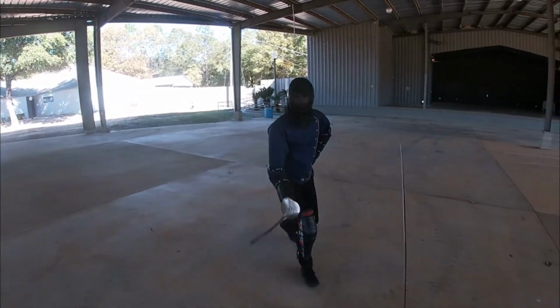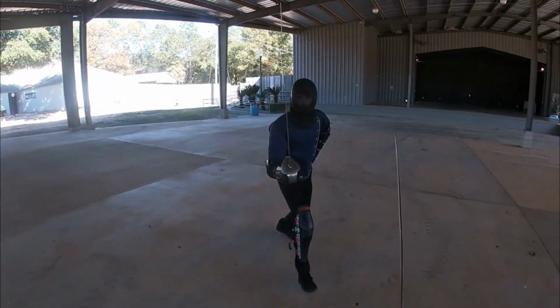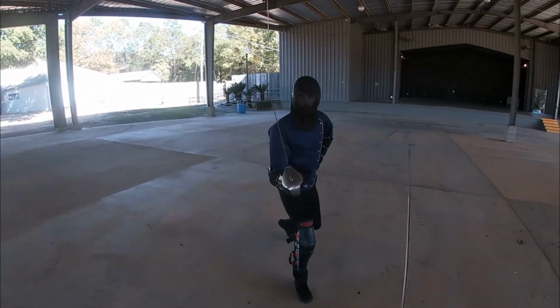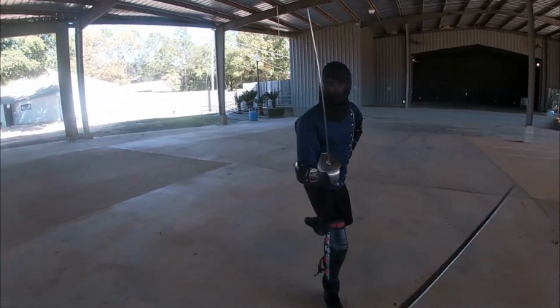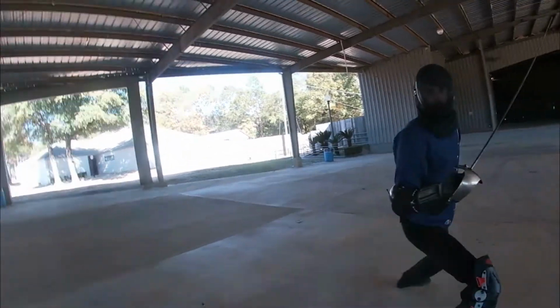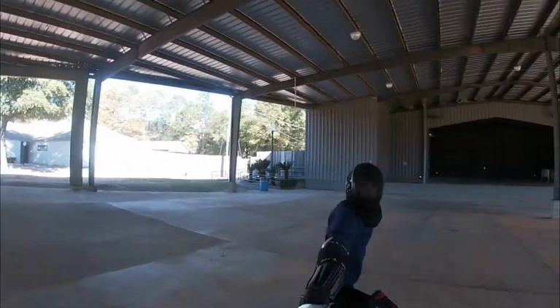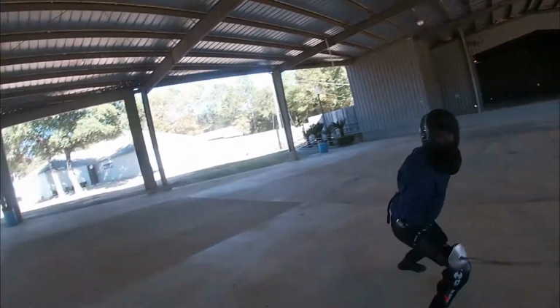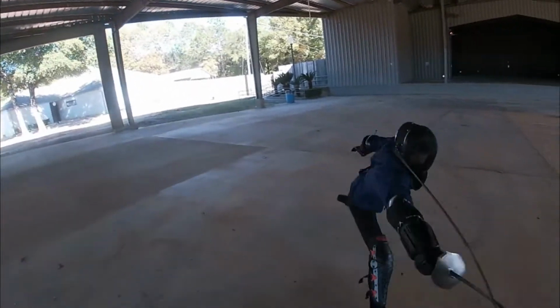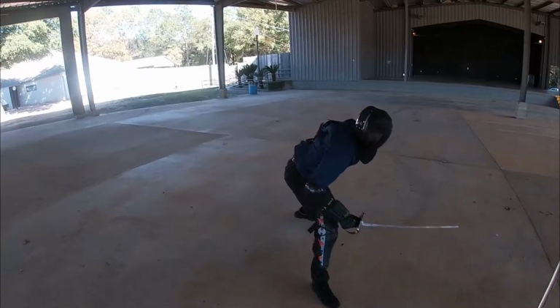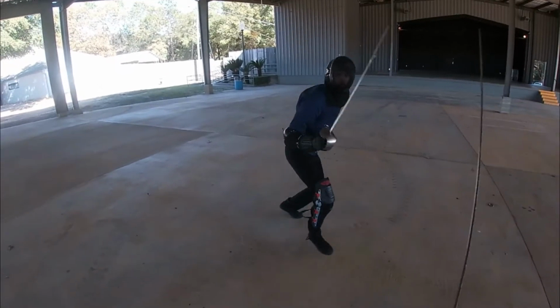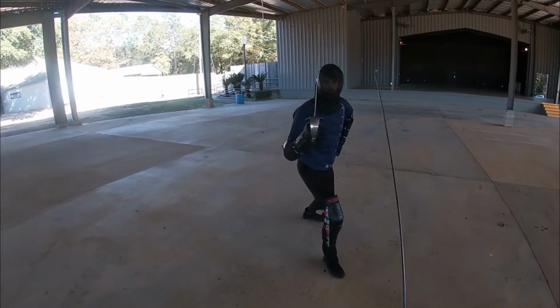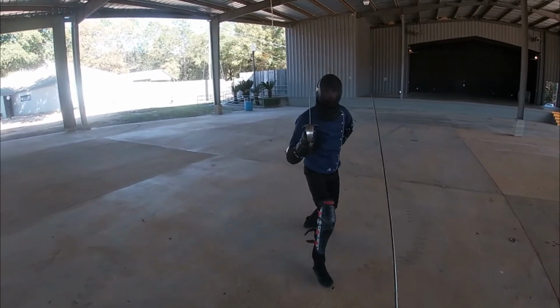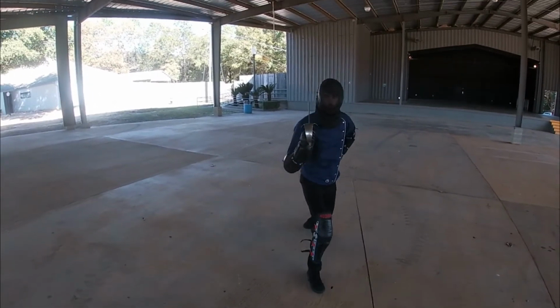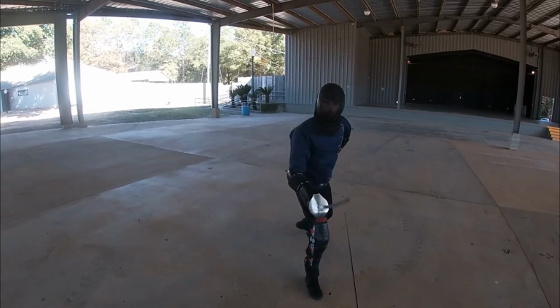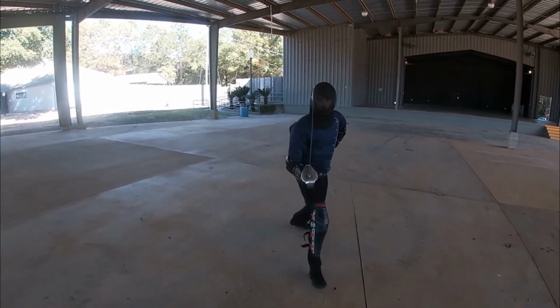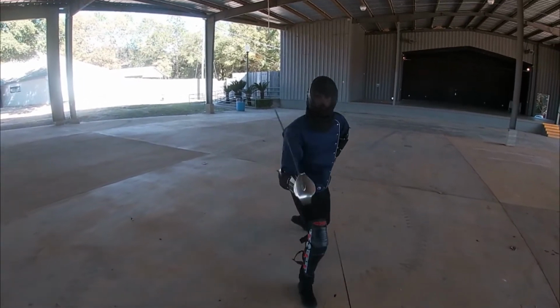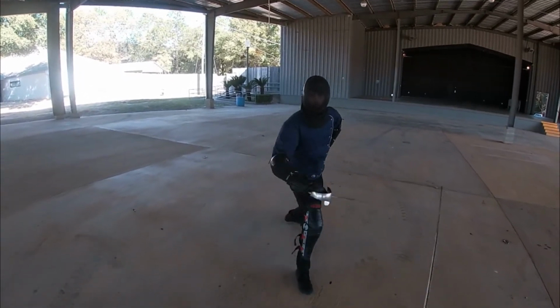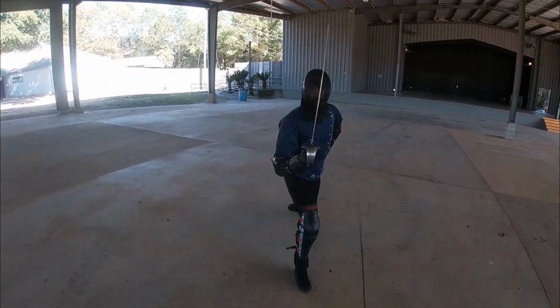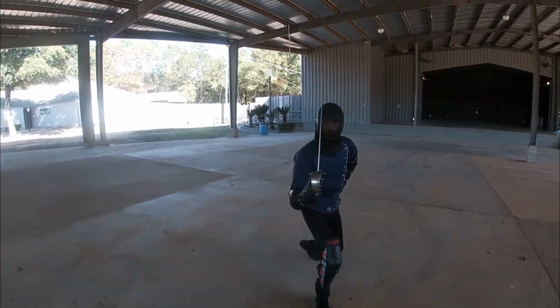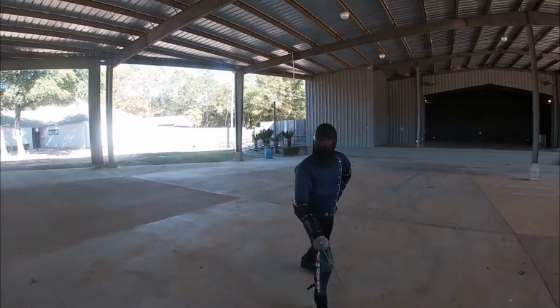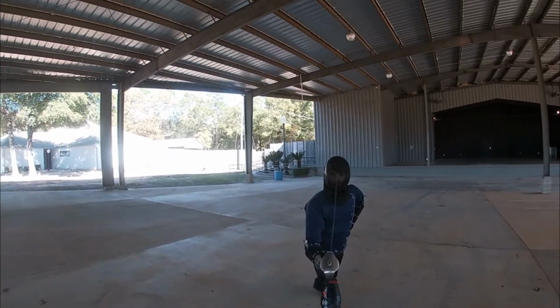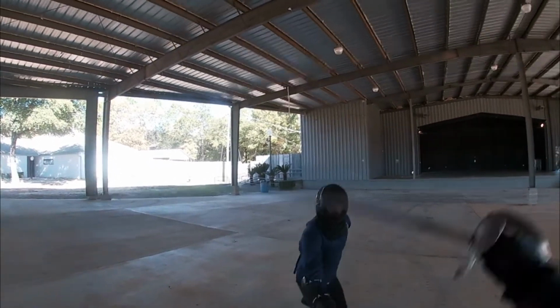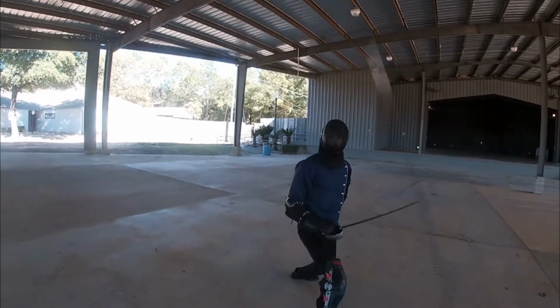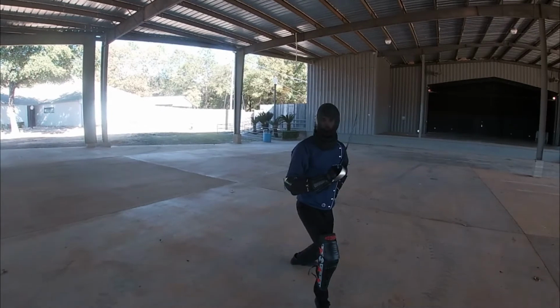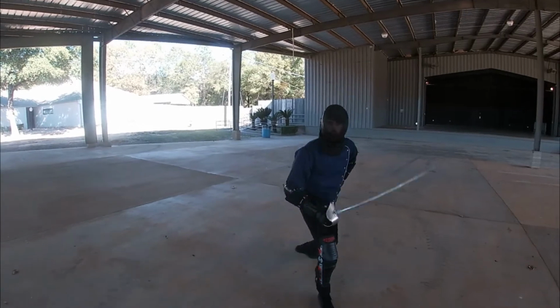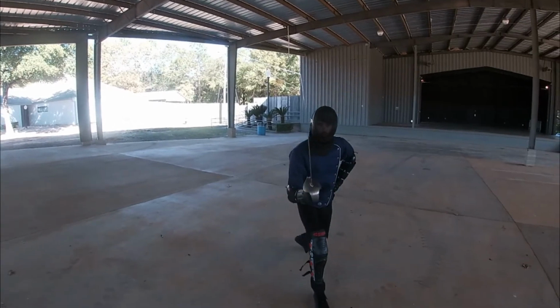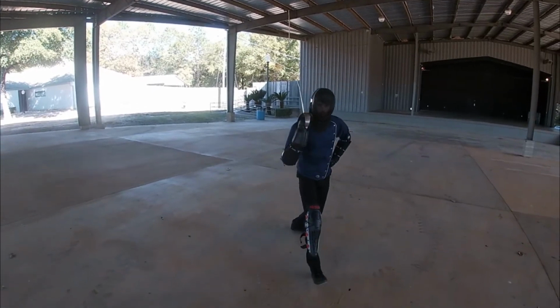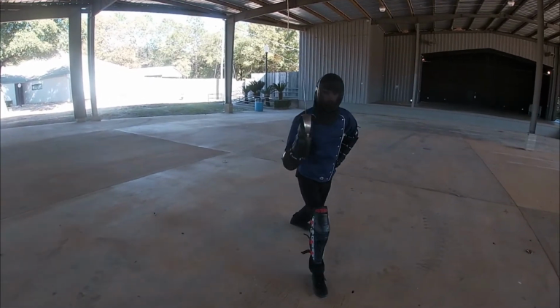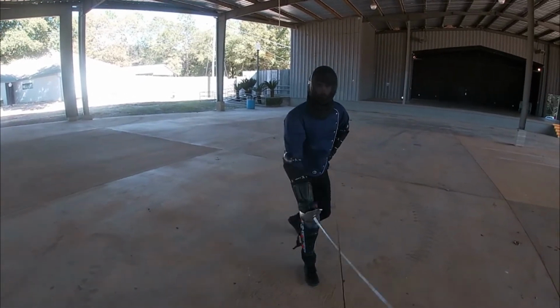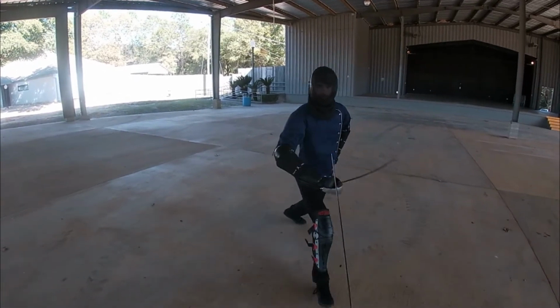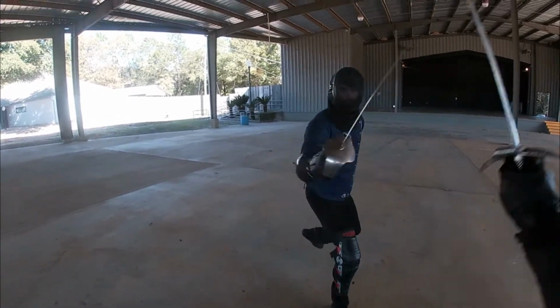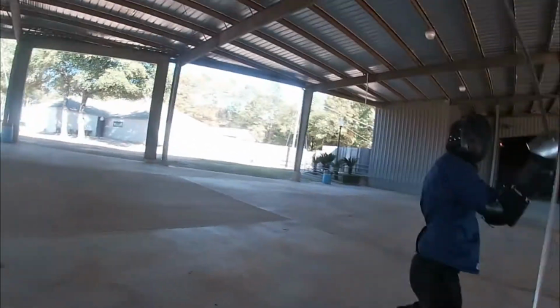It was our first time using the arm guards with the gambesons, so we're trying to get used to that. We have a competition coming up here soon, so we're trying to get used to fighting in full gear.